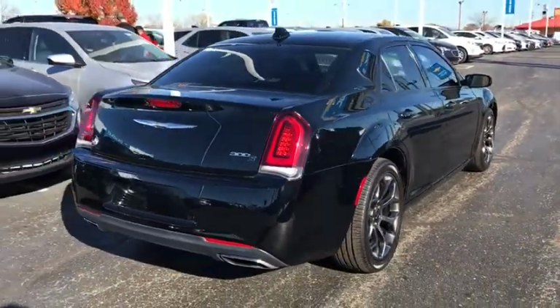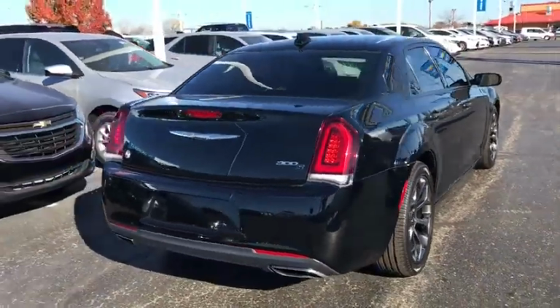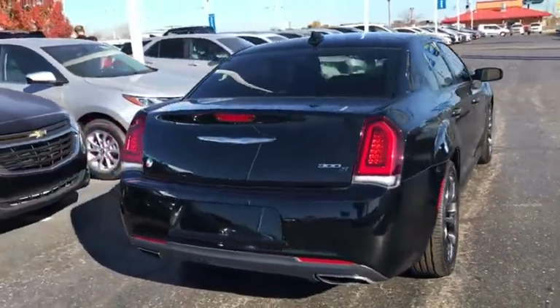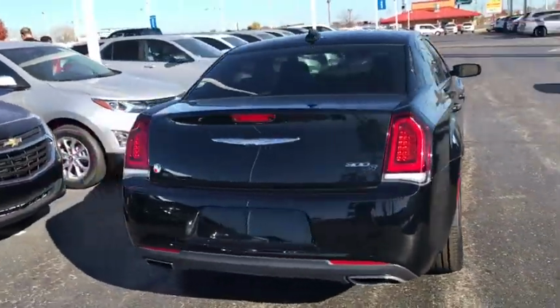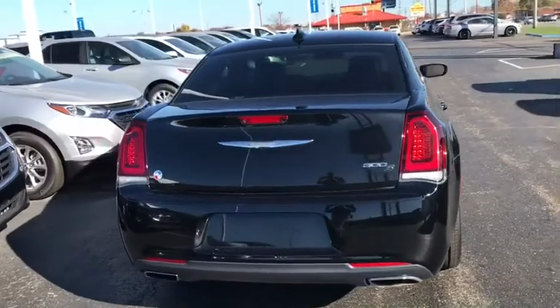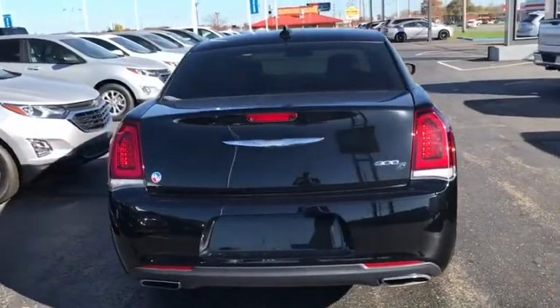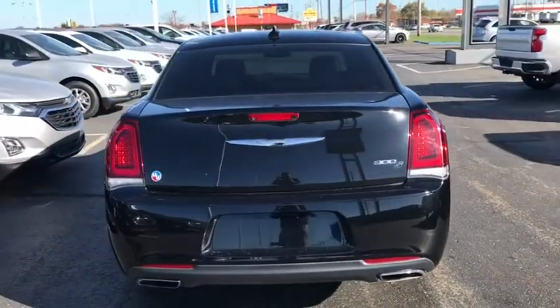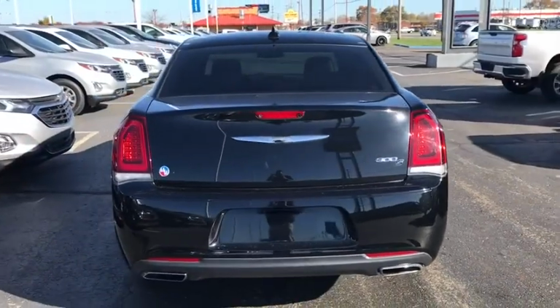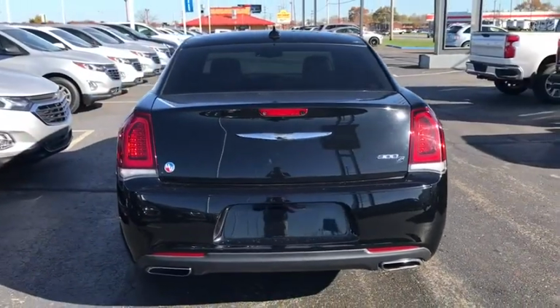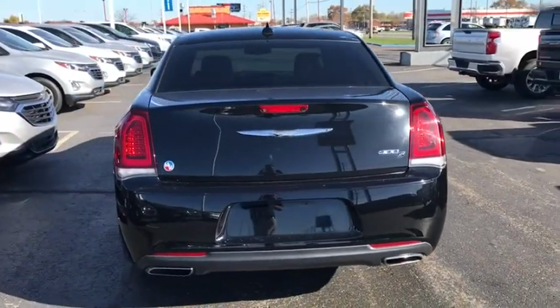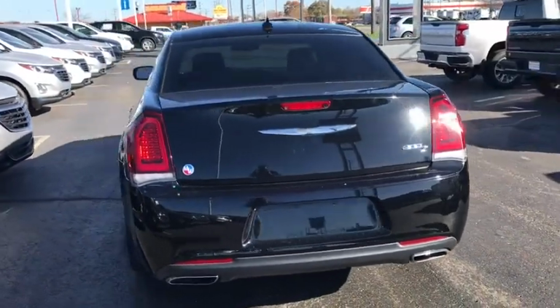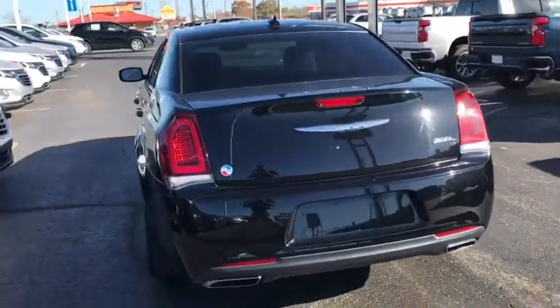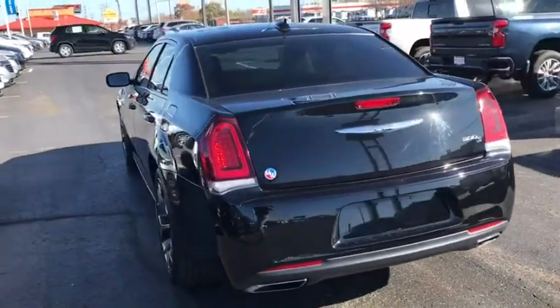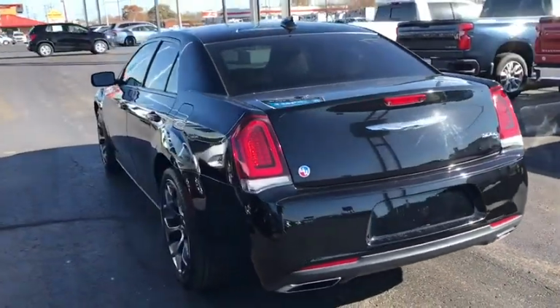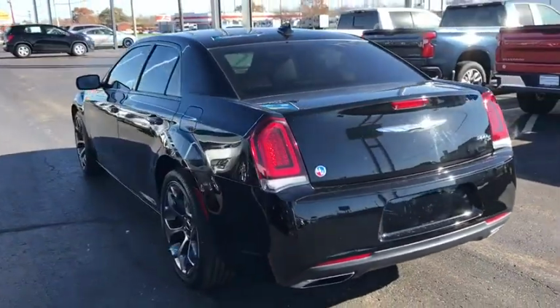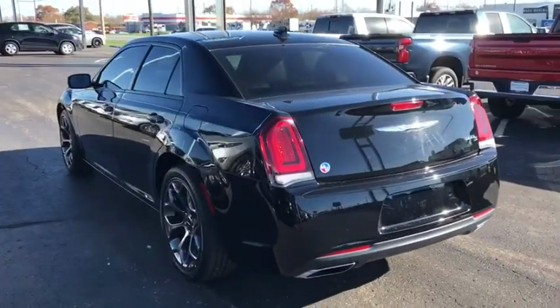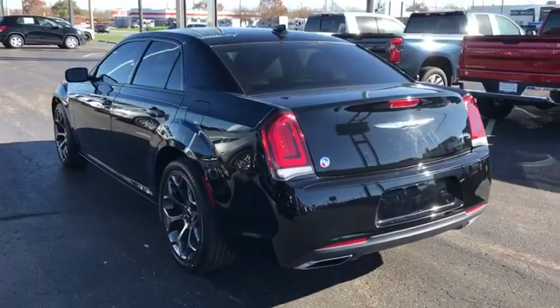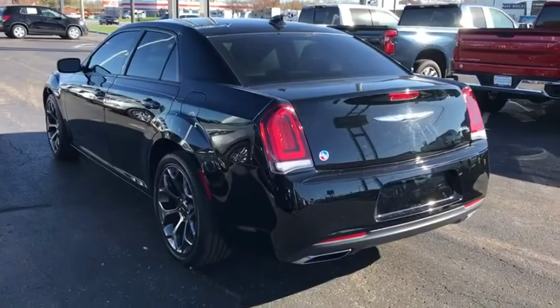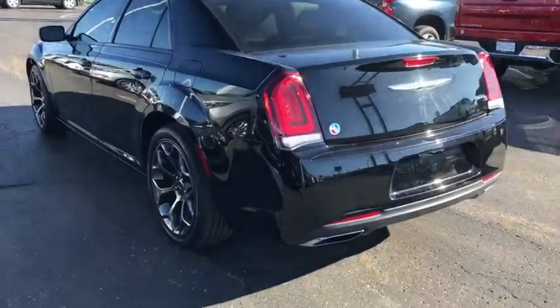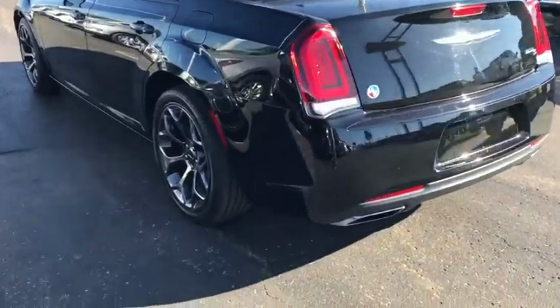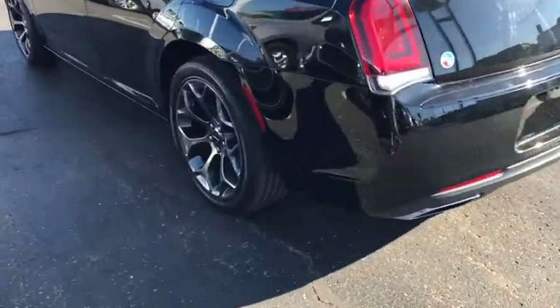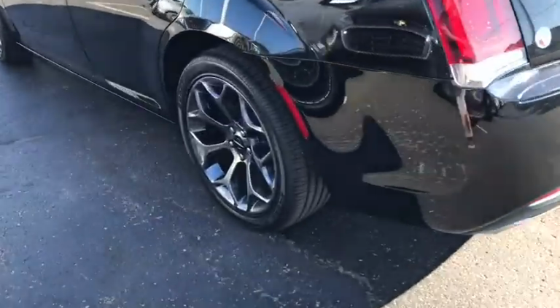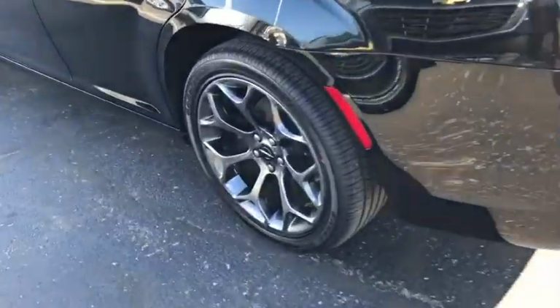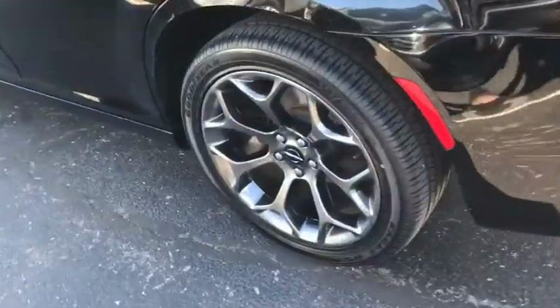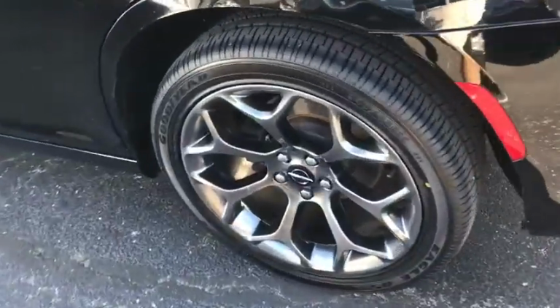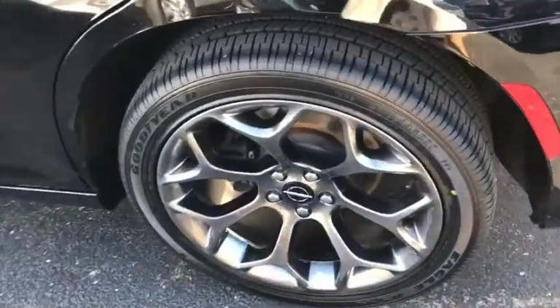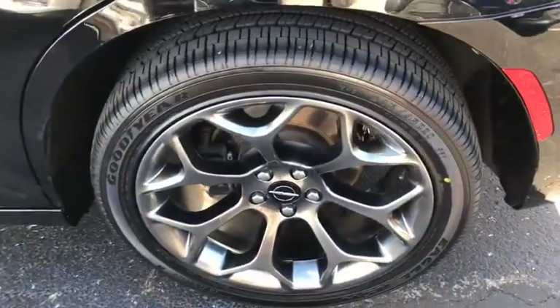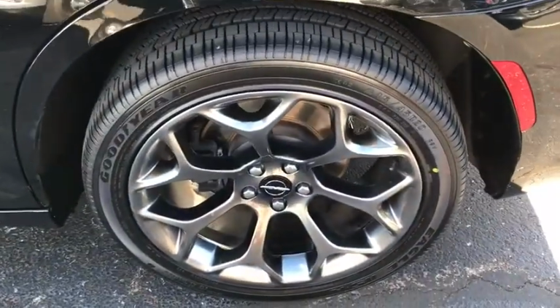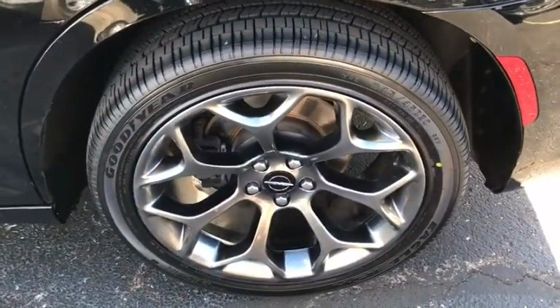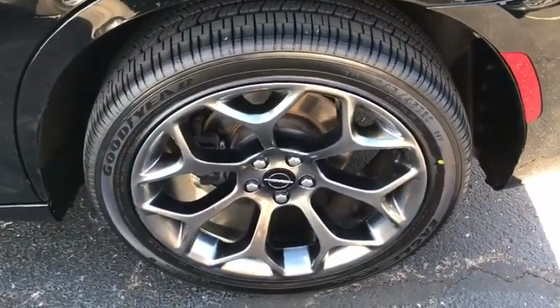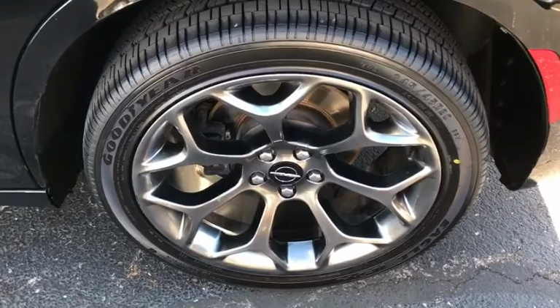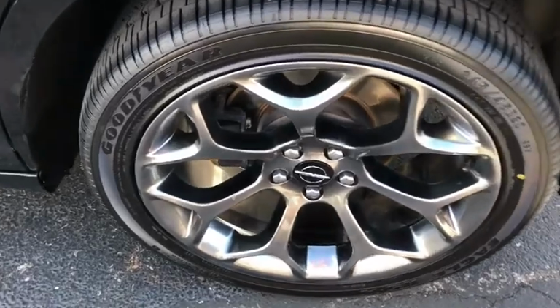This vehicle has less than 30,000 miles. Here are some of this vehicle's great options: power passenger seats, traction control, dual airbags, alloy wheels, power steering, four-wheel disc brakes.